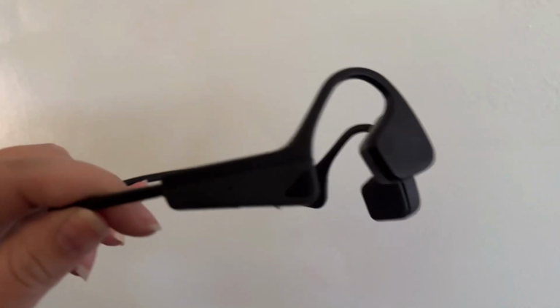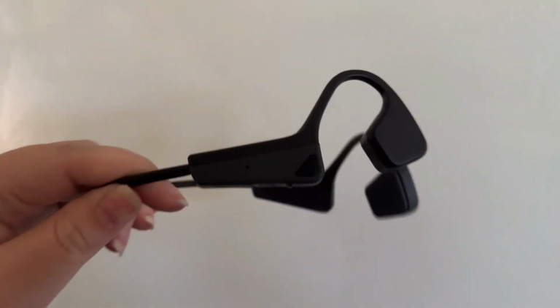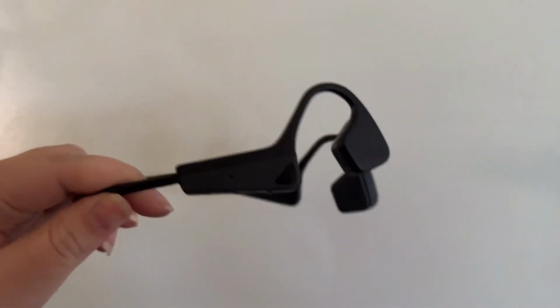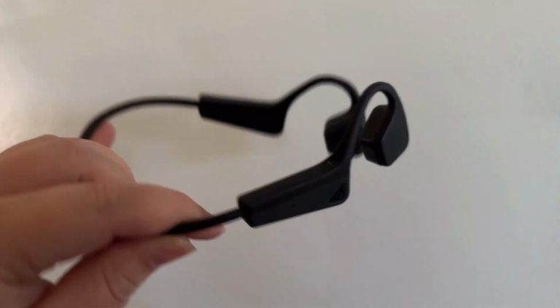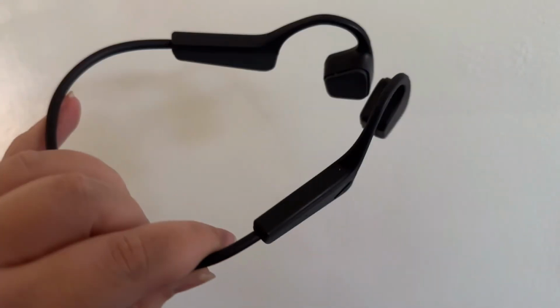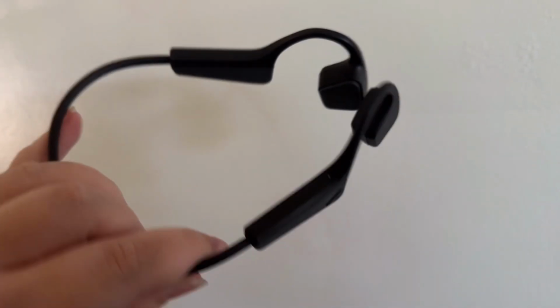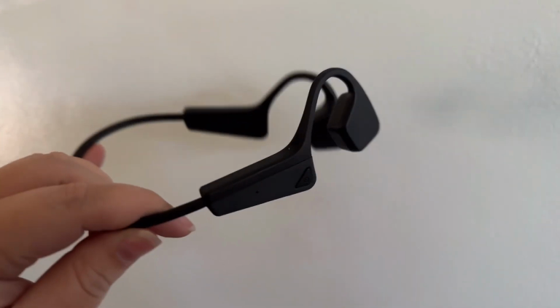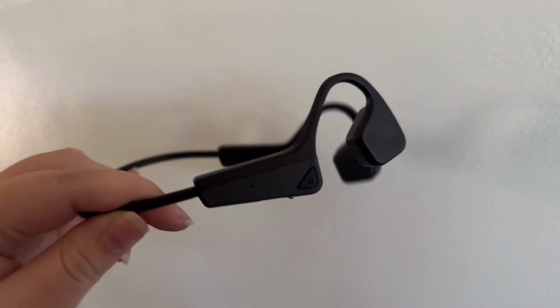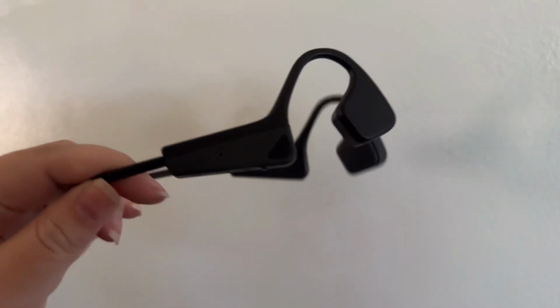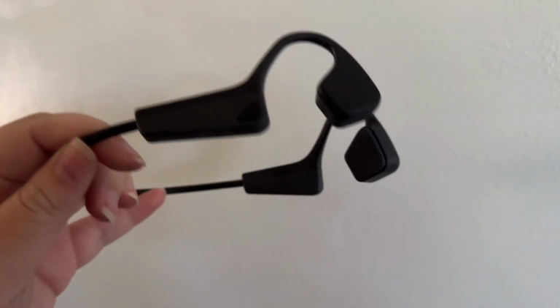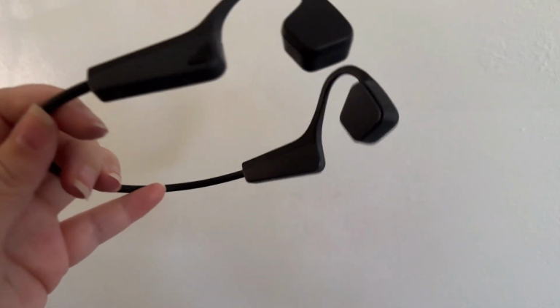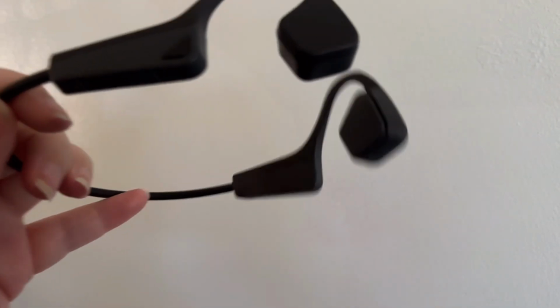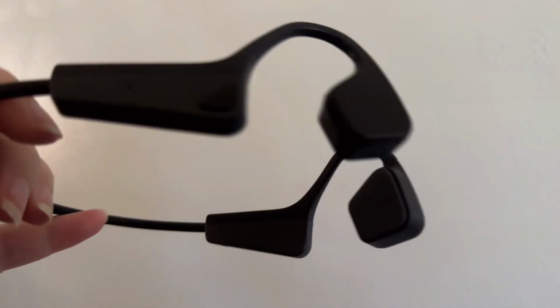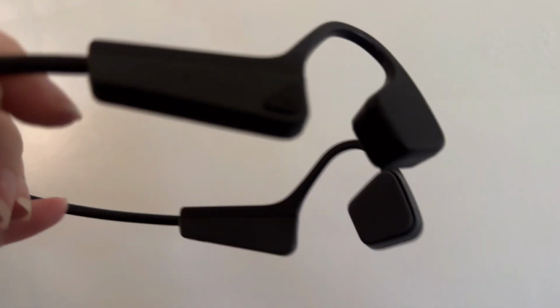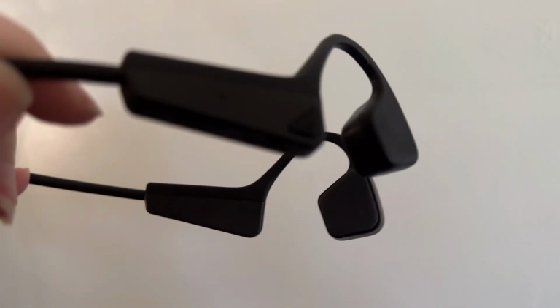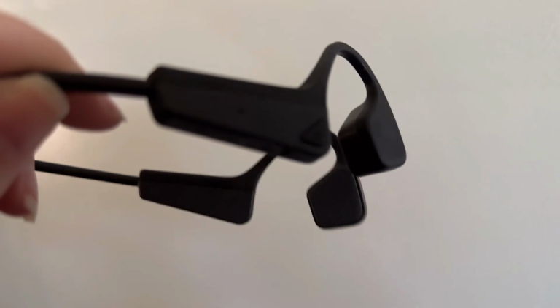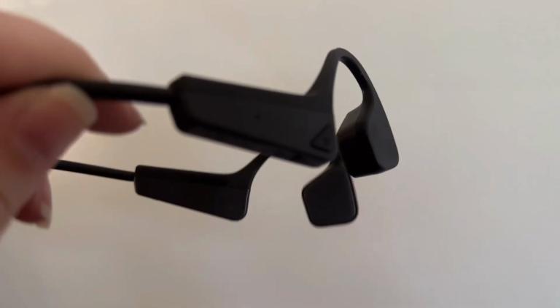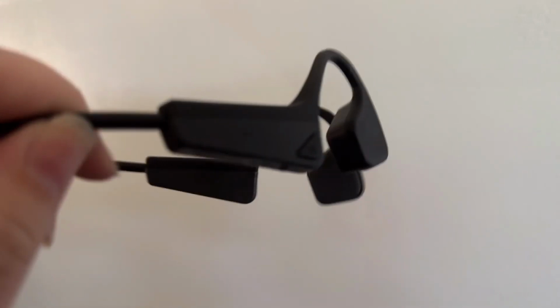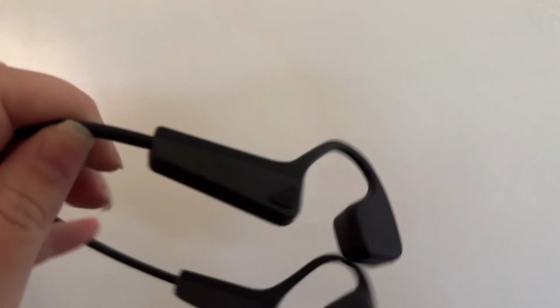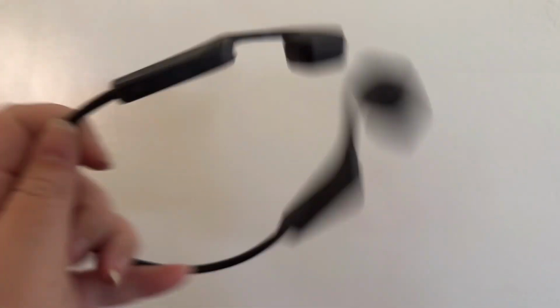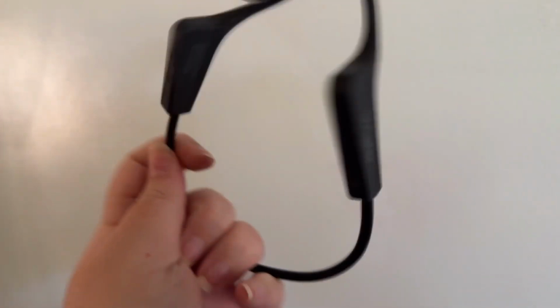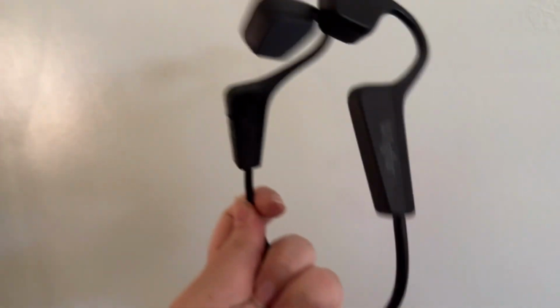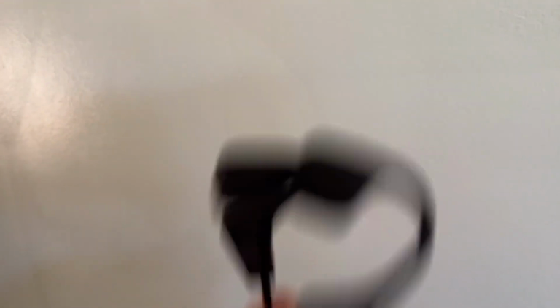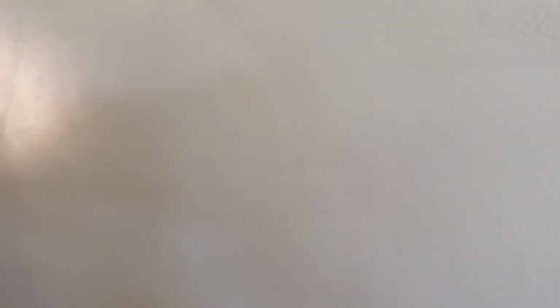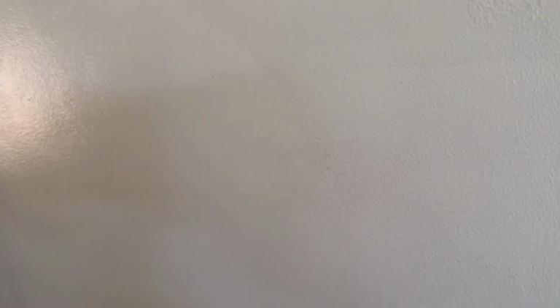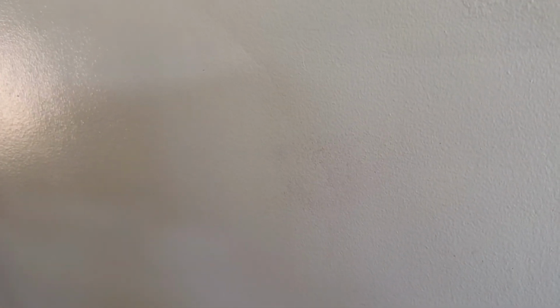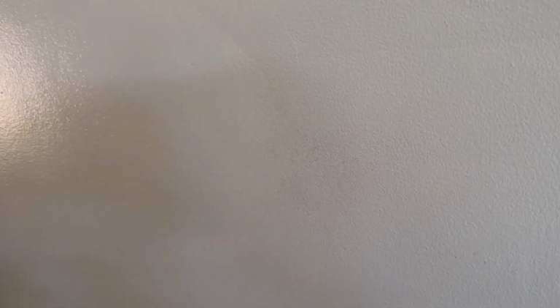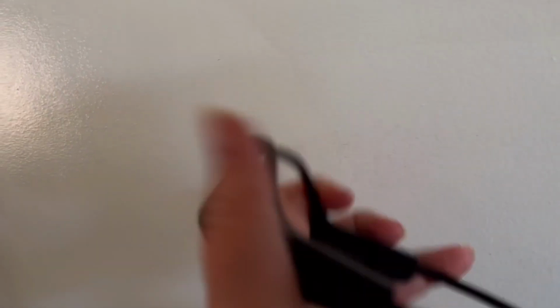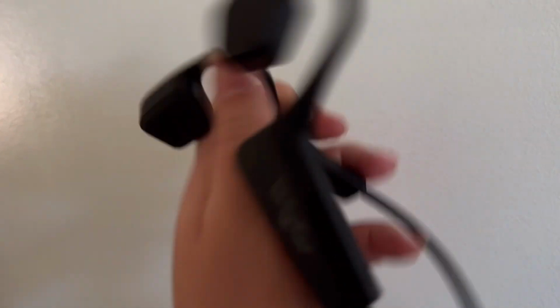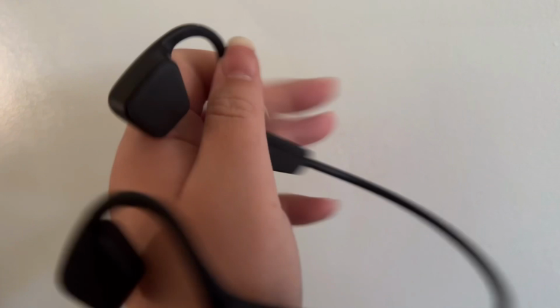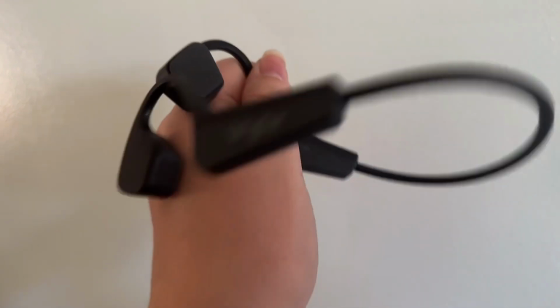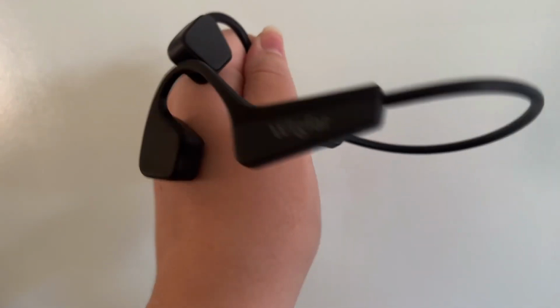These are my first true bone conduction headphones. All previous ones just had a speaker that pointed into the ear. While I prefer those to earbuds, these are a completely different experience.